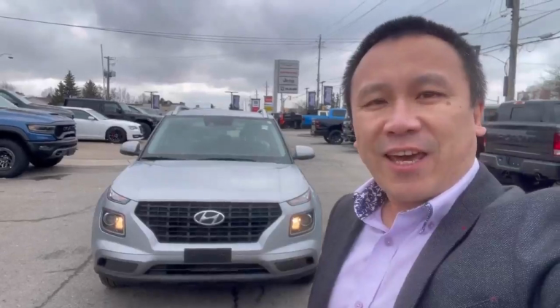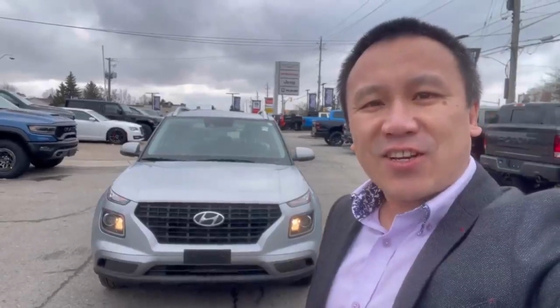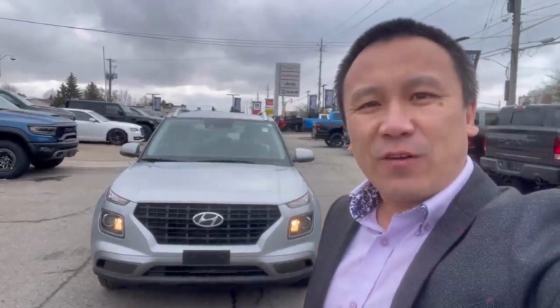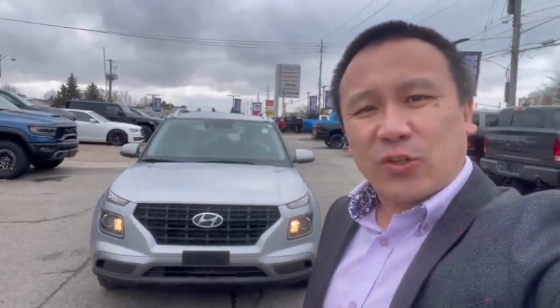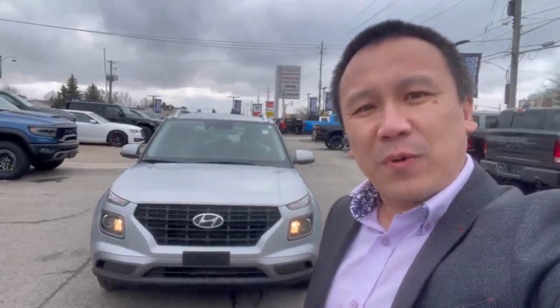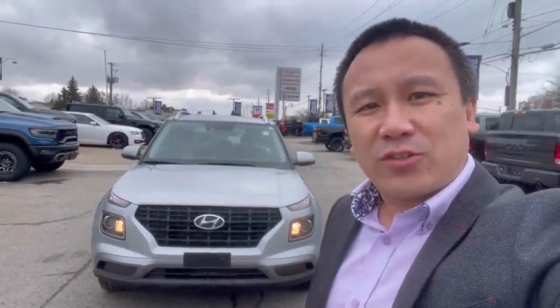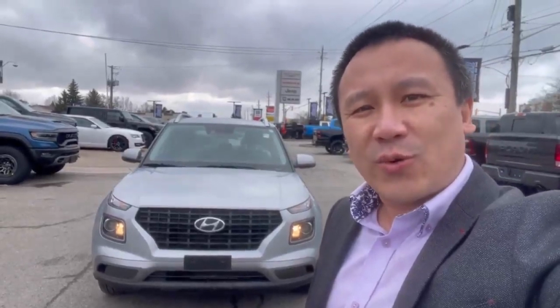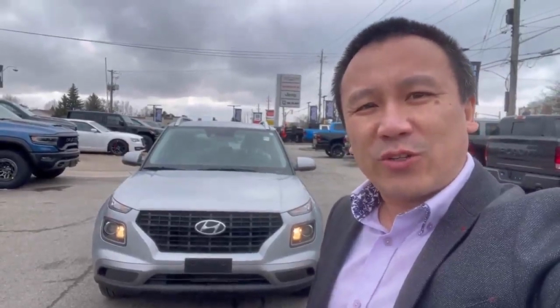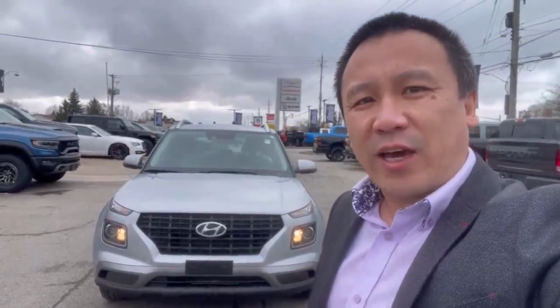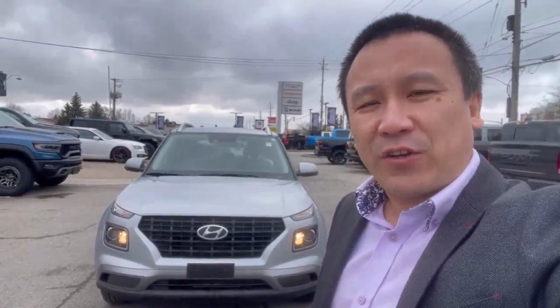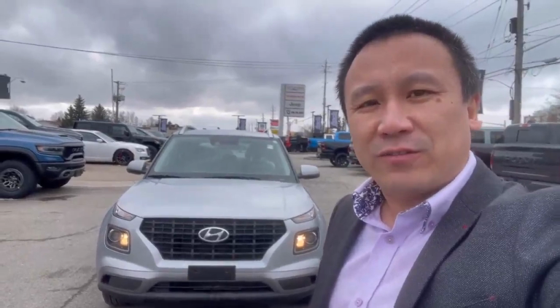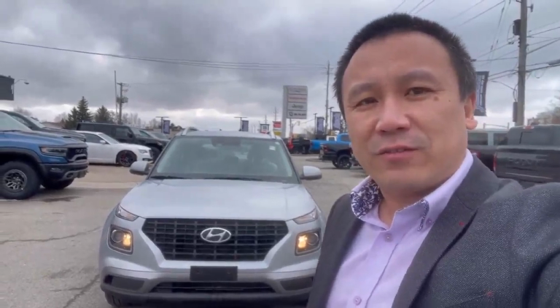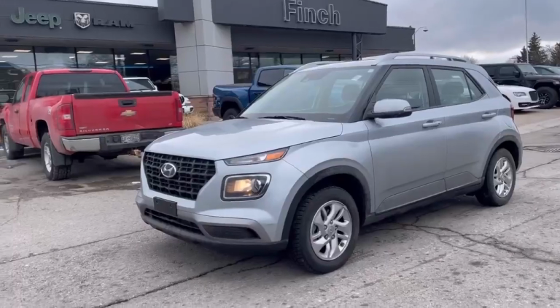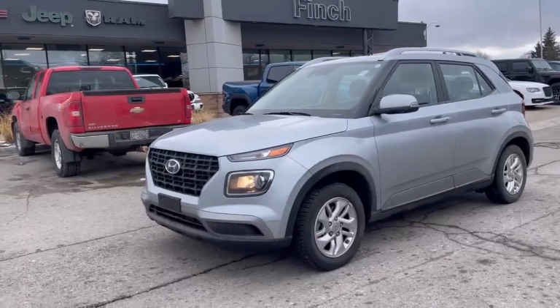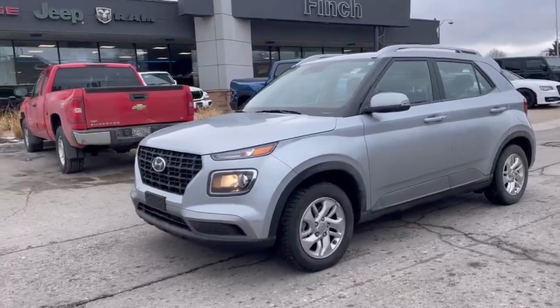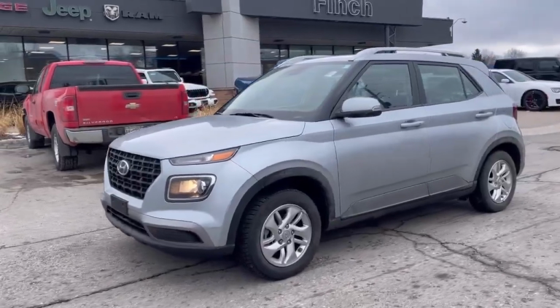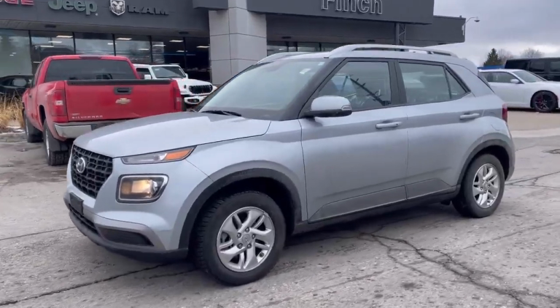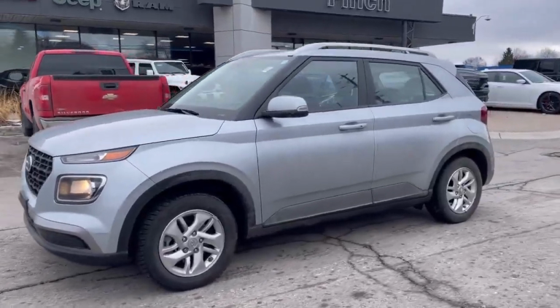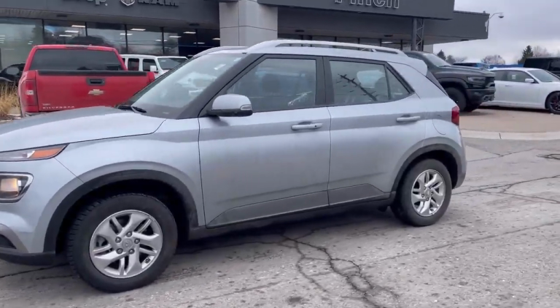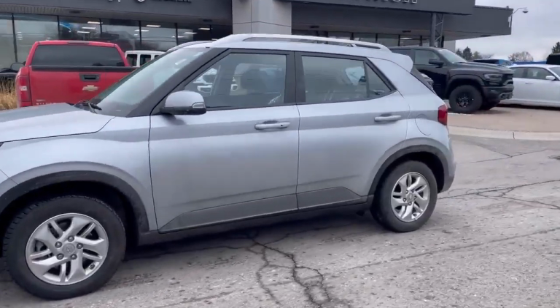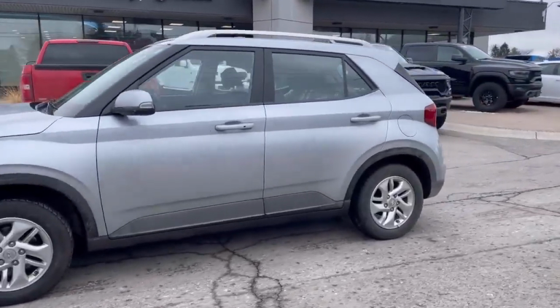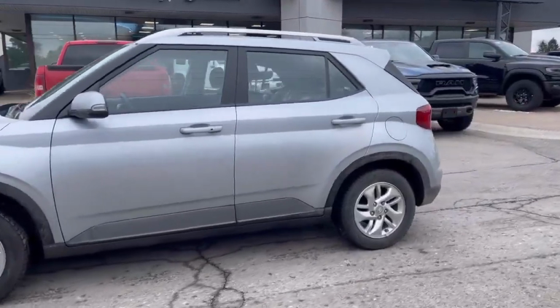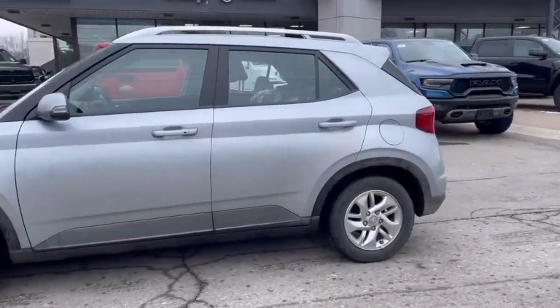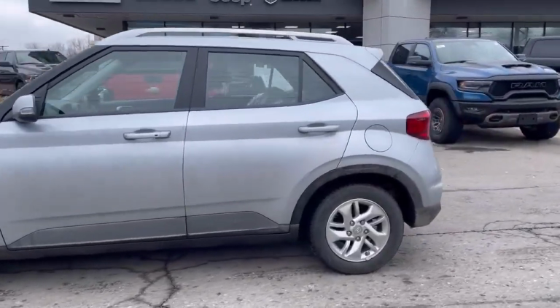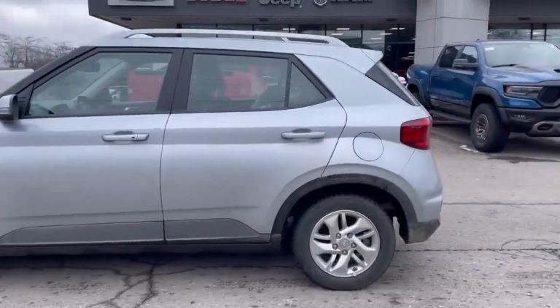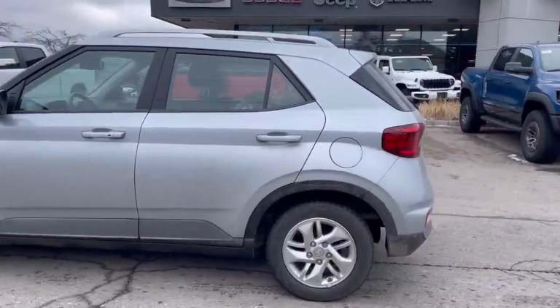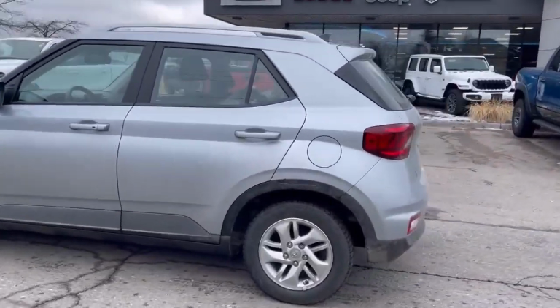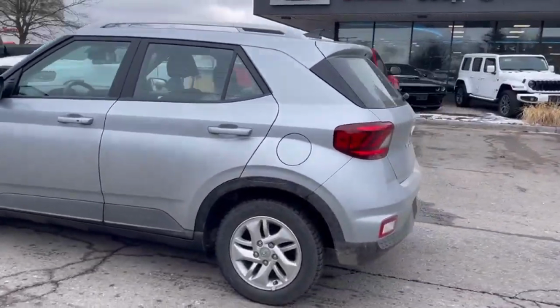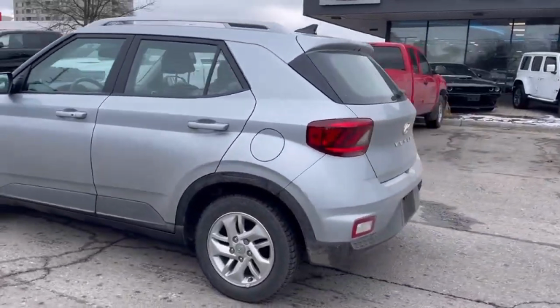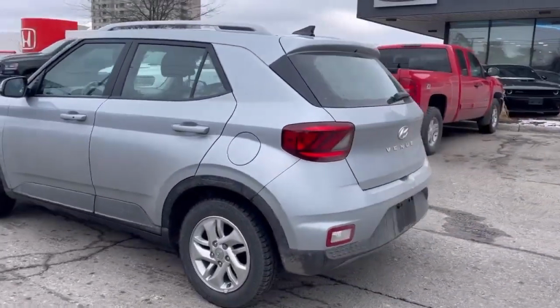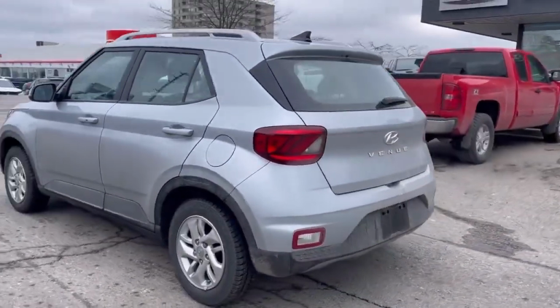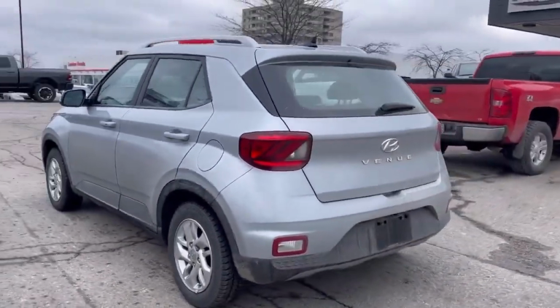Hey, it's Clark from Finch Auto Group. I gotta show you this 2022 Hyundai Venue. The color of the Venue is silver metallic, and the vehicle comes with alloy wheels.